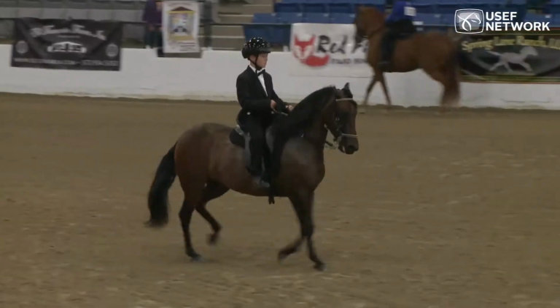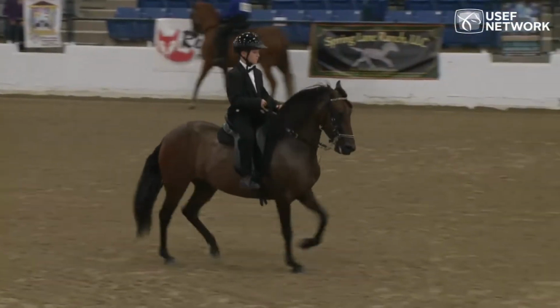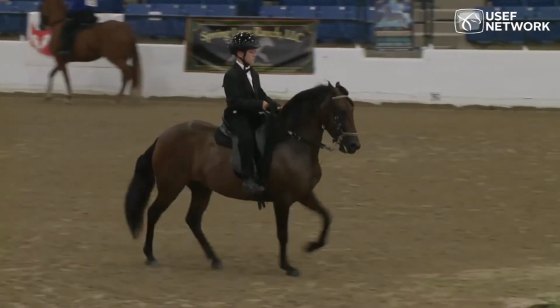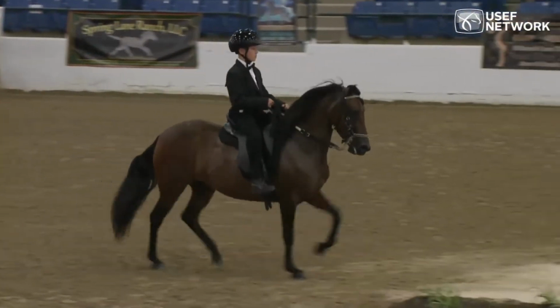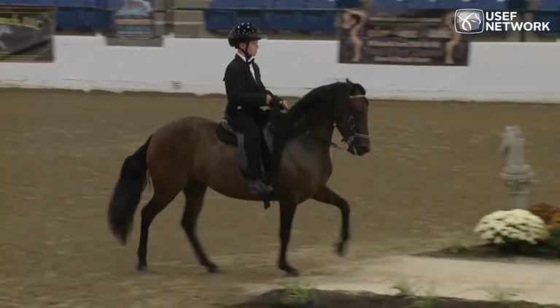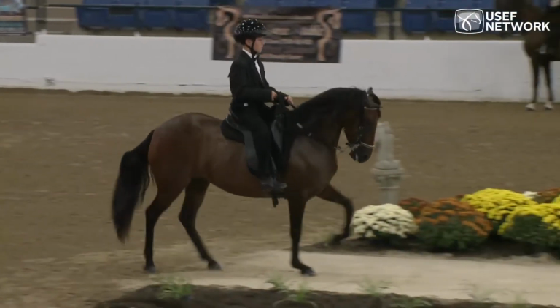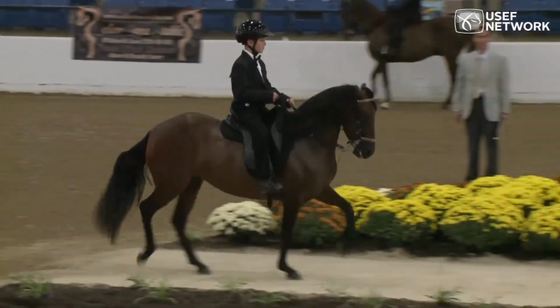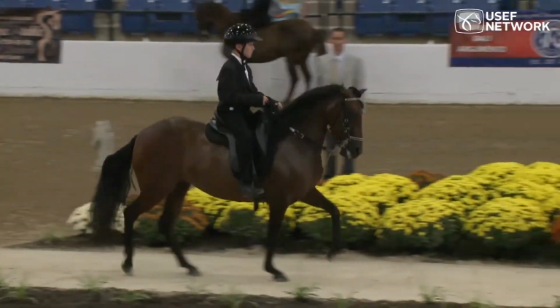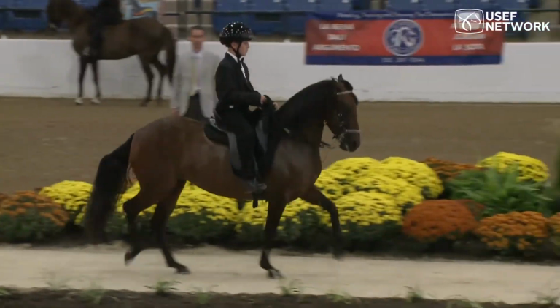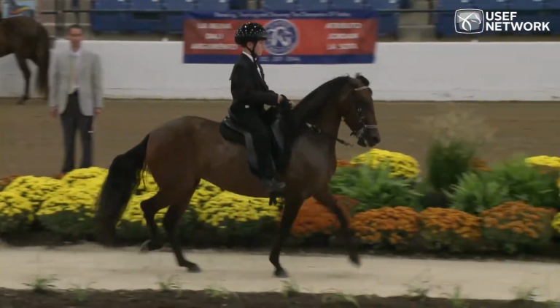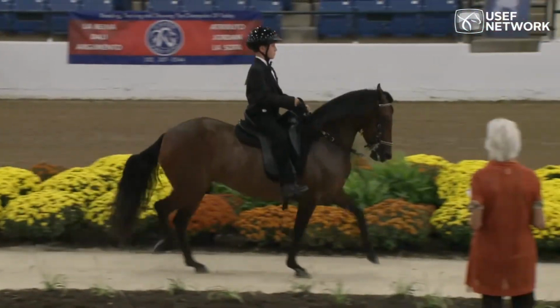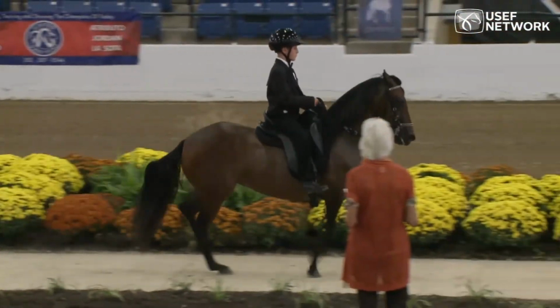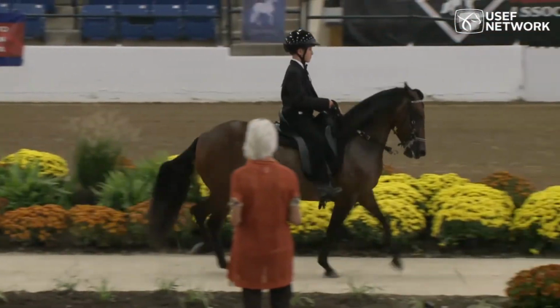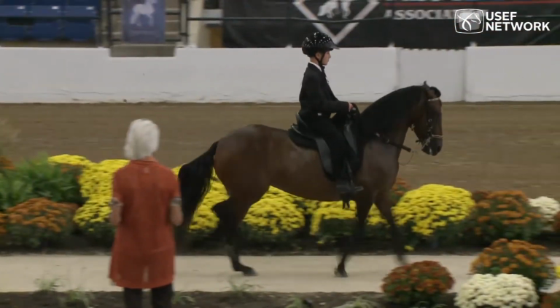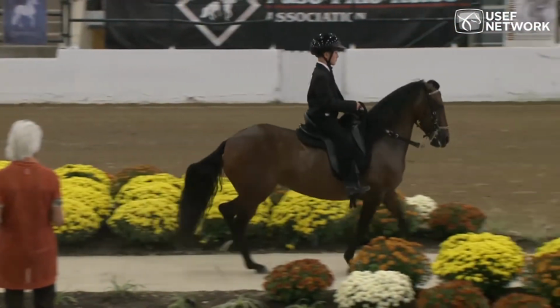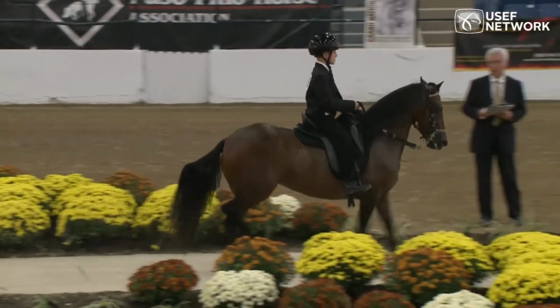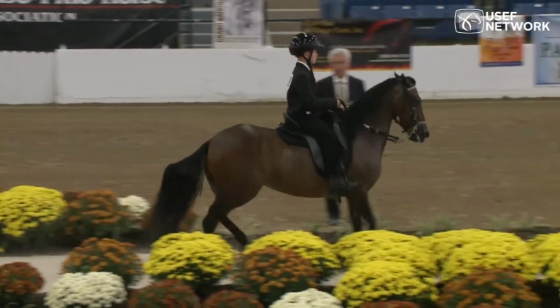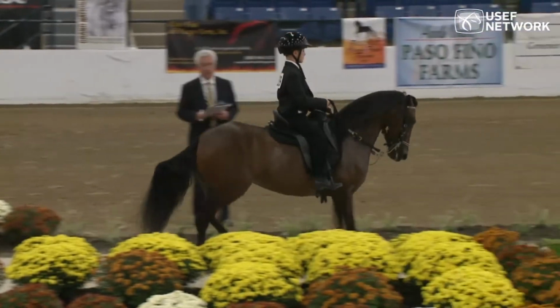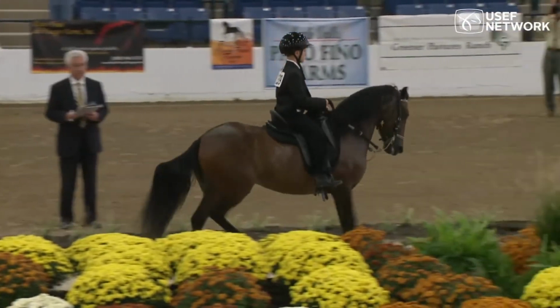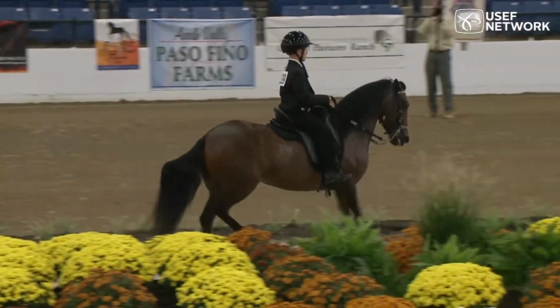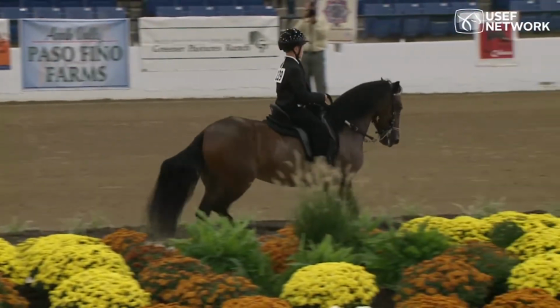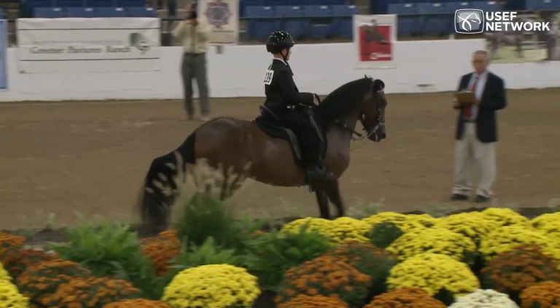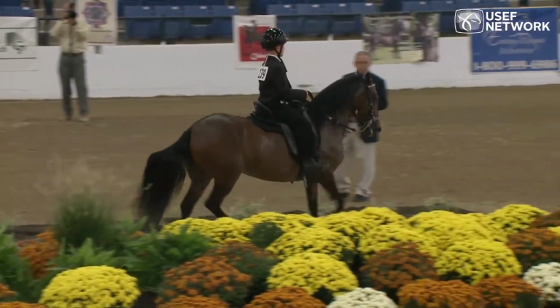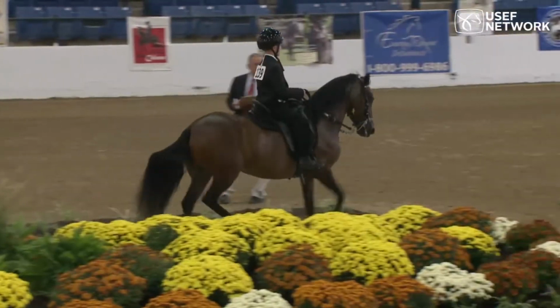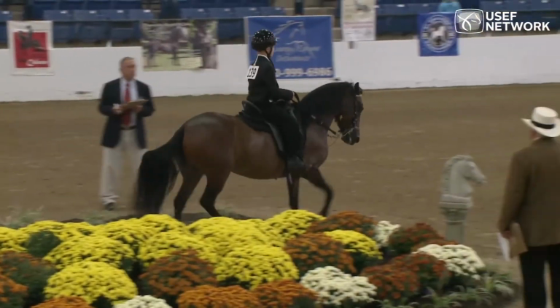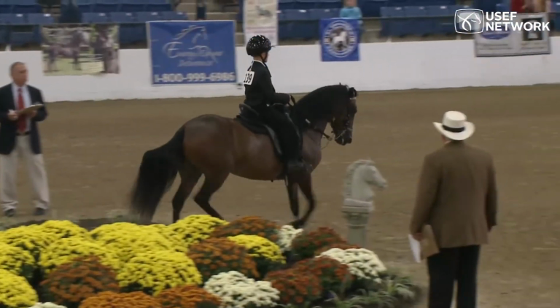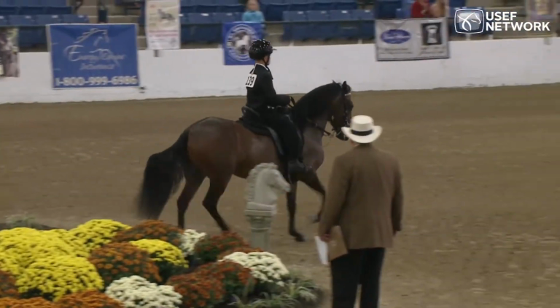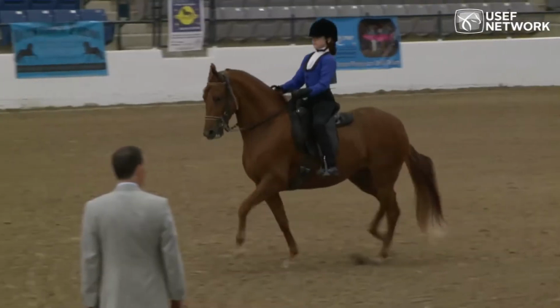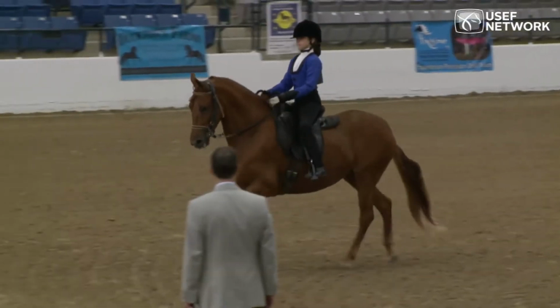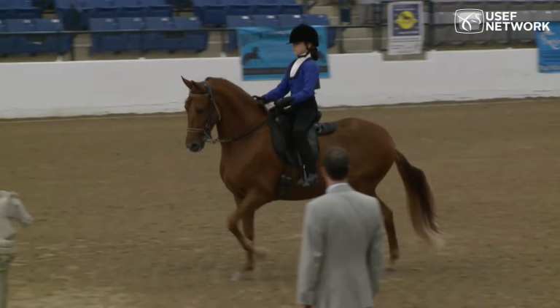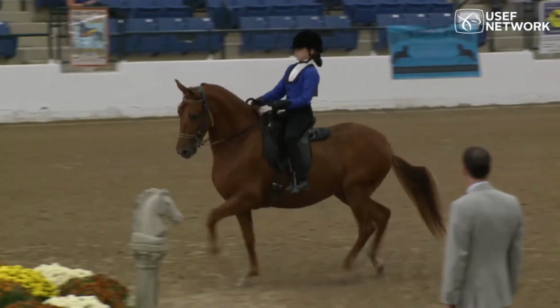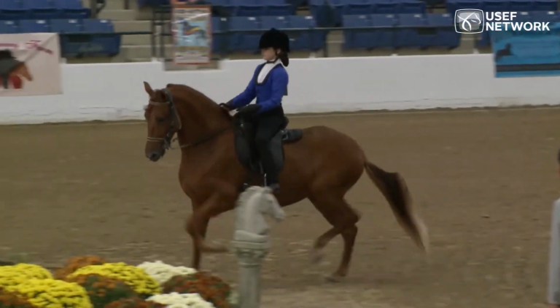Let's listen to this entry as she makes her way across the sounding board. There's a beautiful sound — the music of the Paso Fino gait as it comes across the sounding board. Another beautiful silhouette of horse and rider.